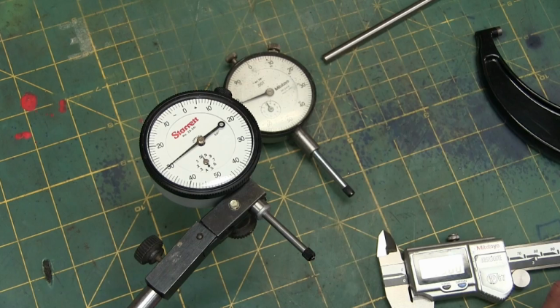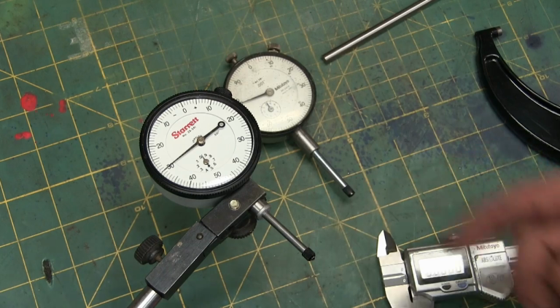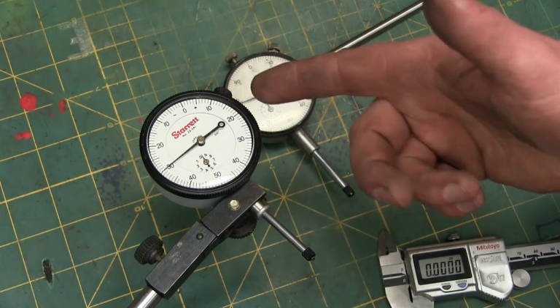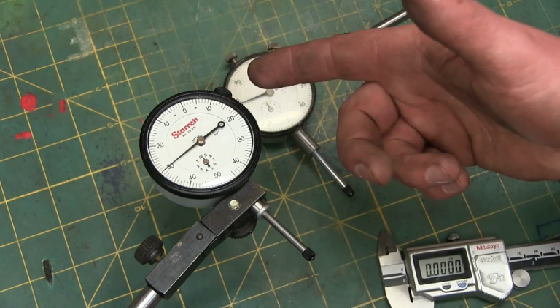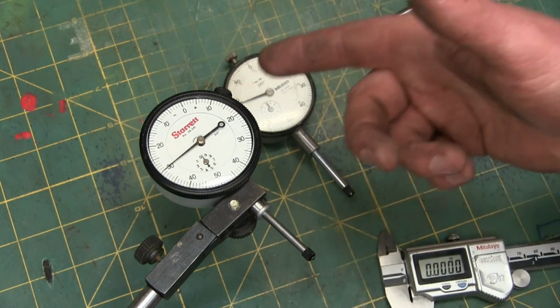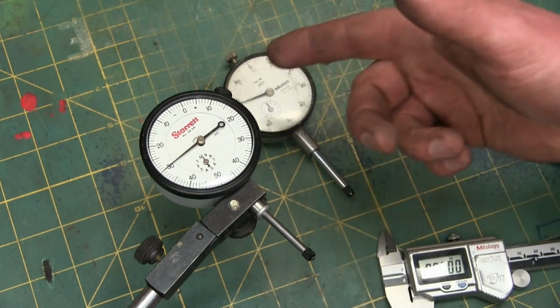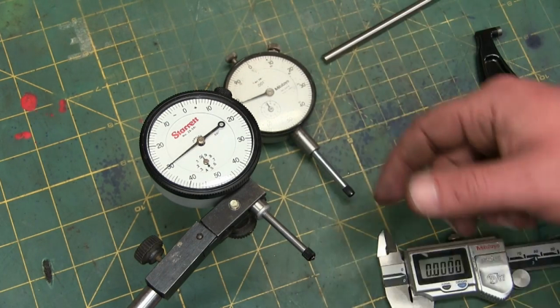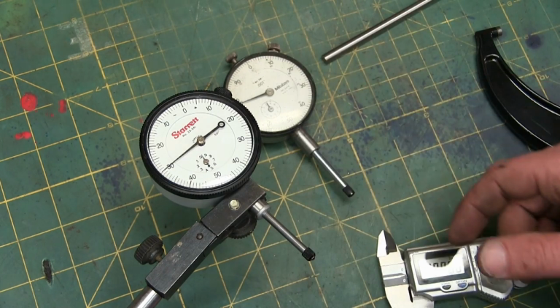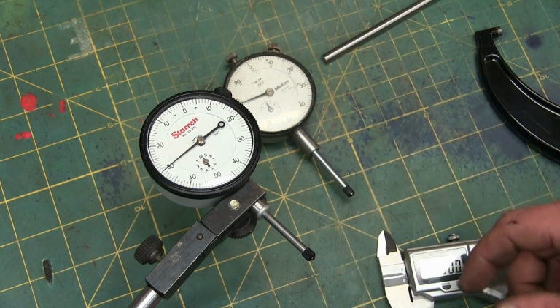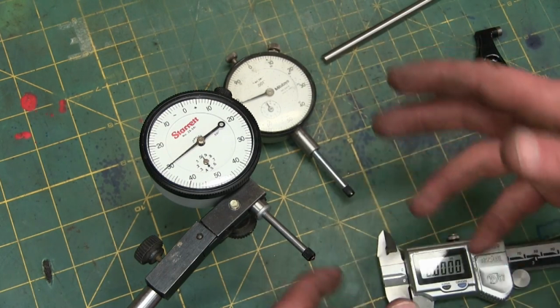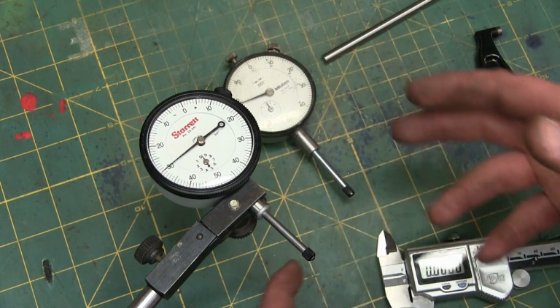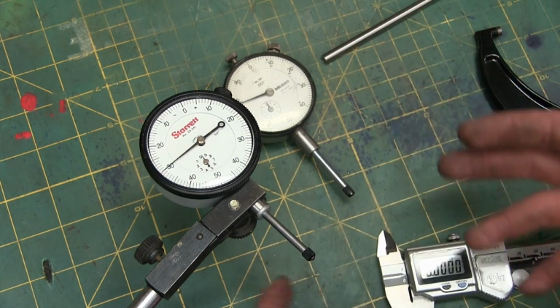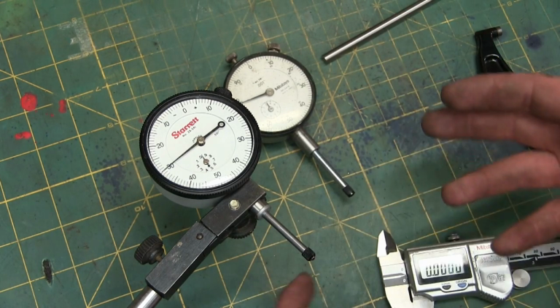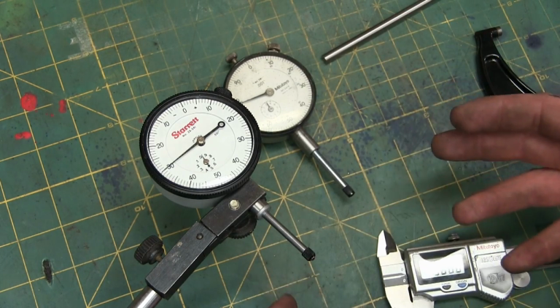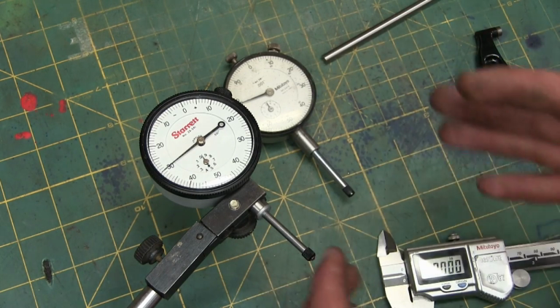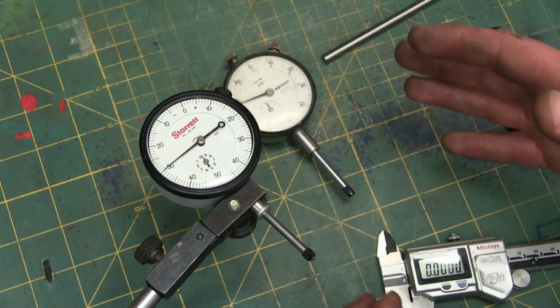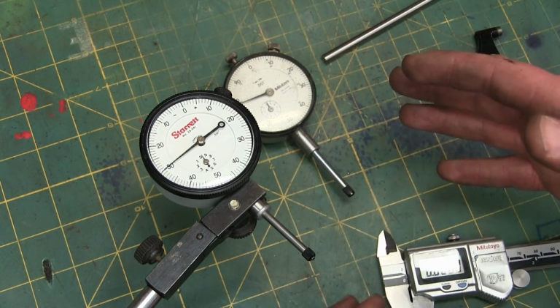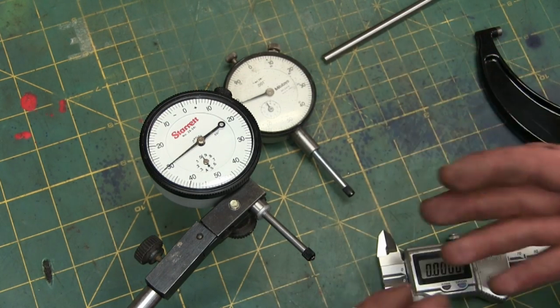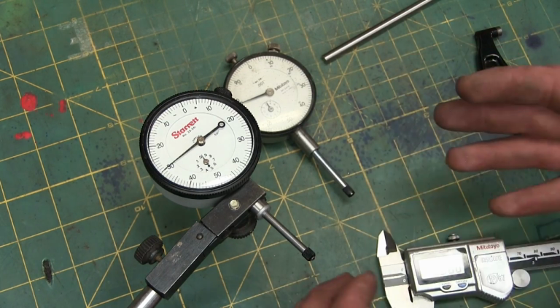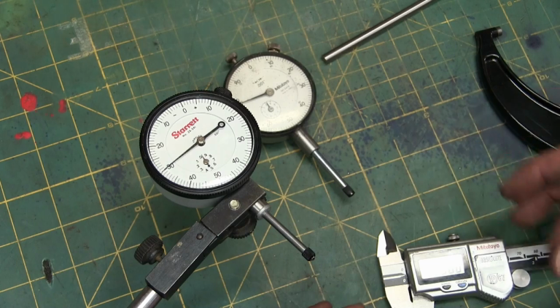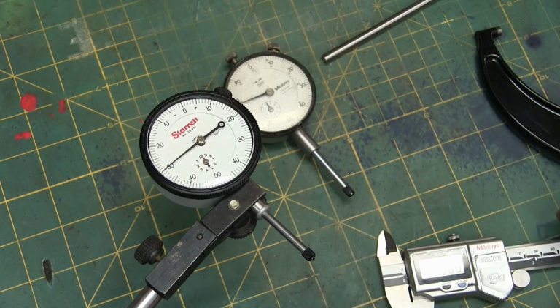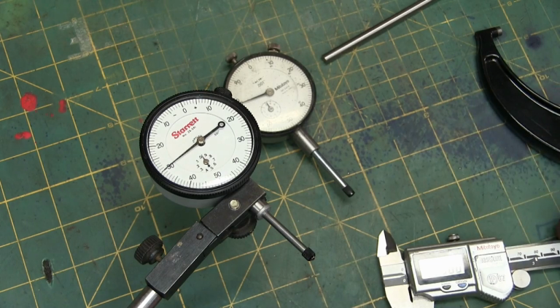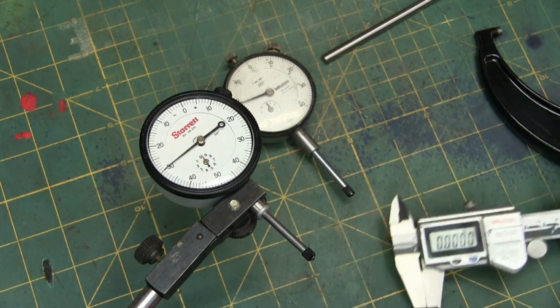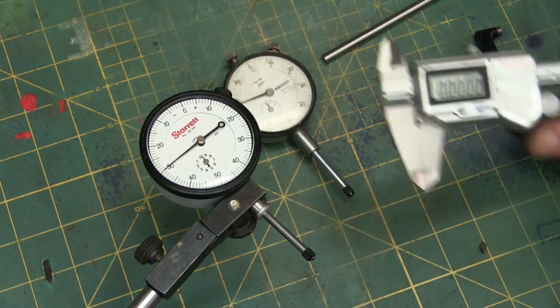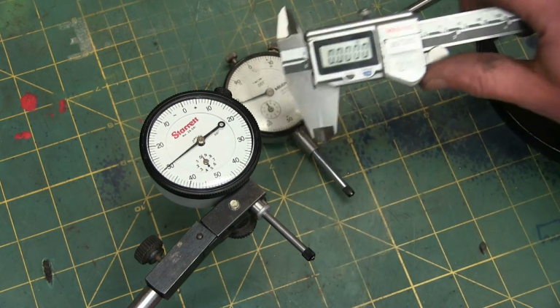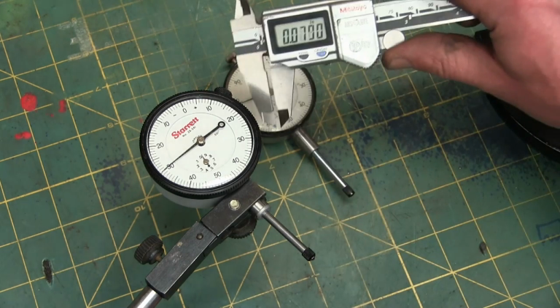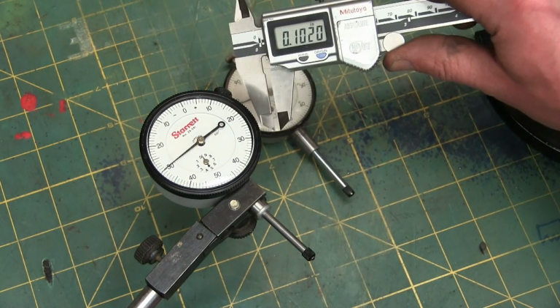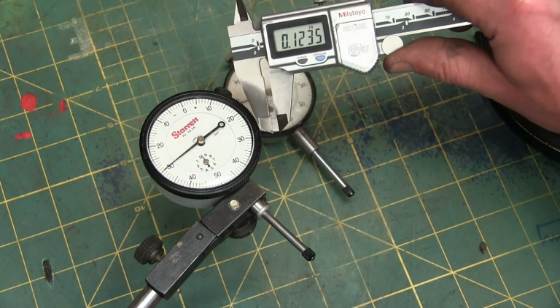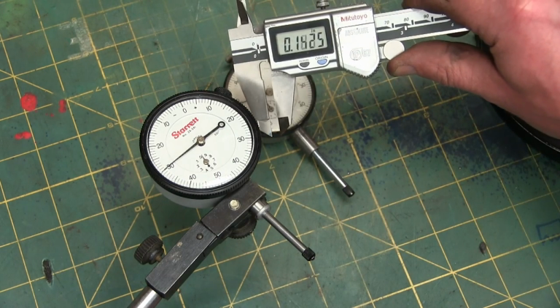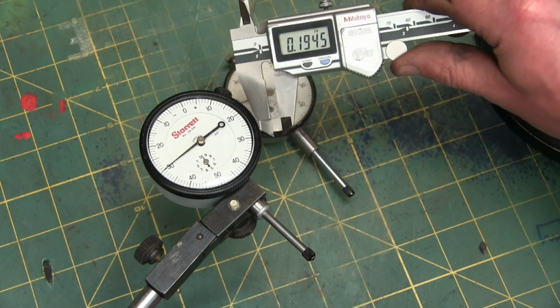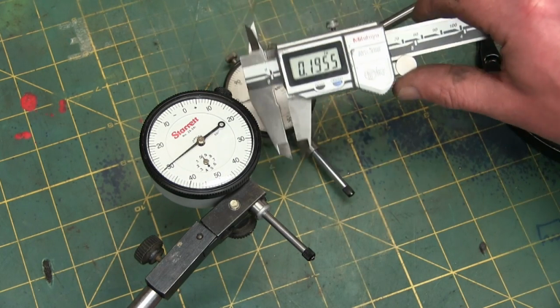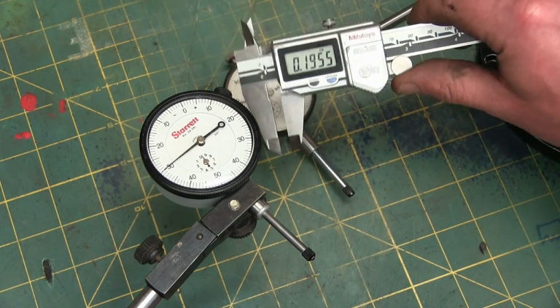Gentlemen, welcome back to the shop. Today, dial indicators. If you're not familiar with that, we'll start baby steps with the Machinist Approximeters.